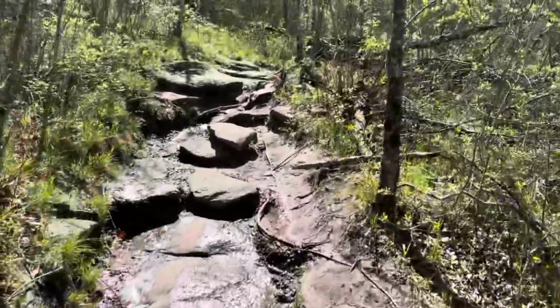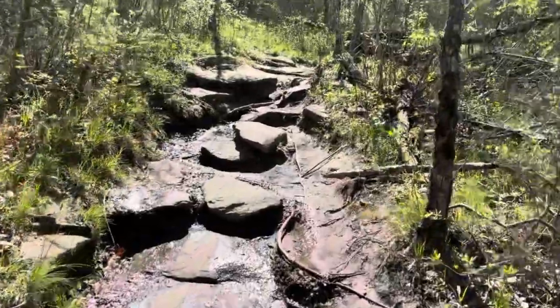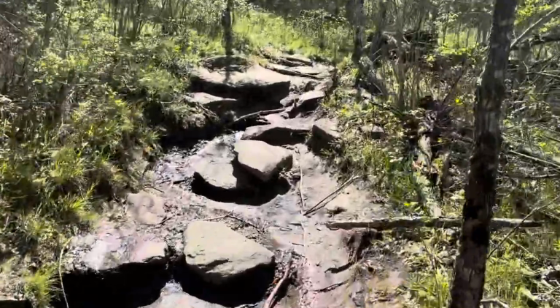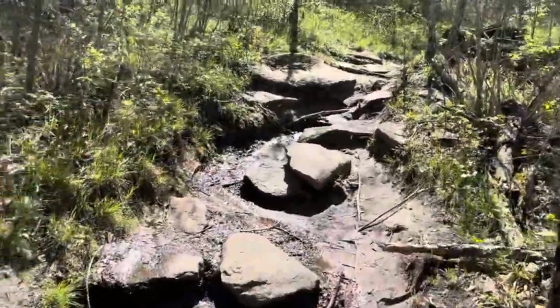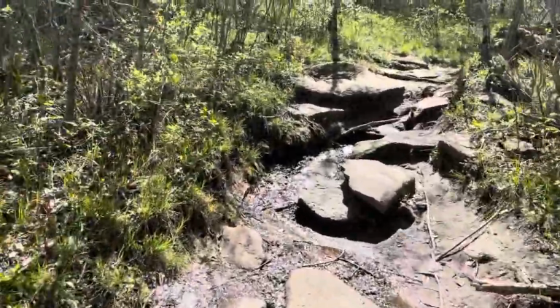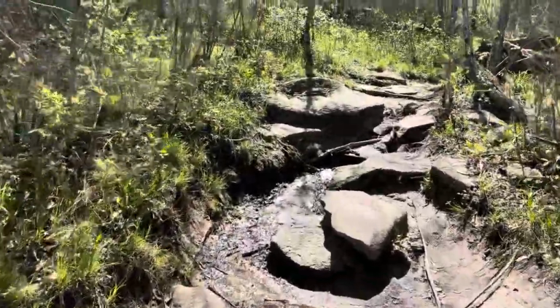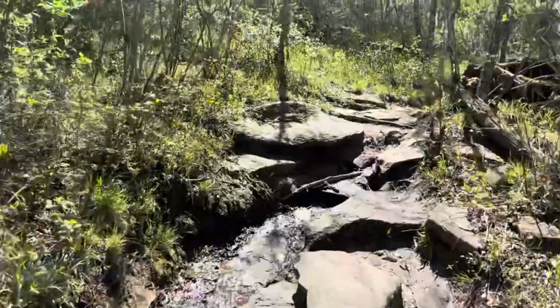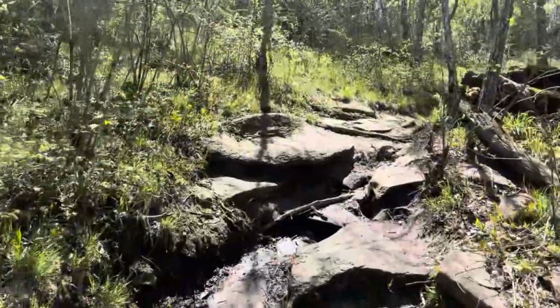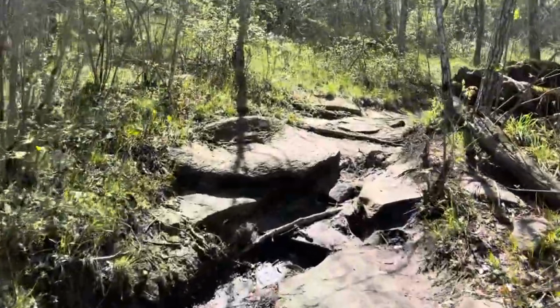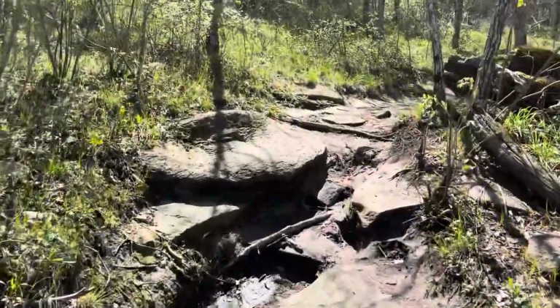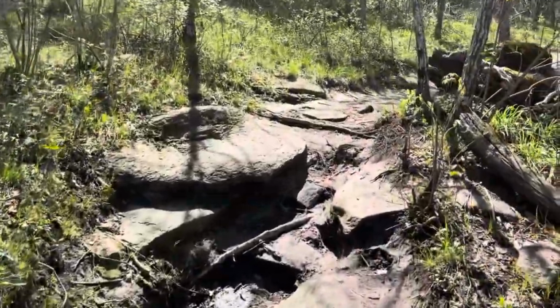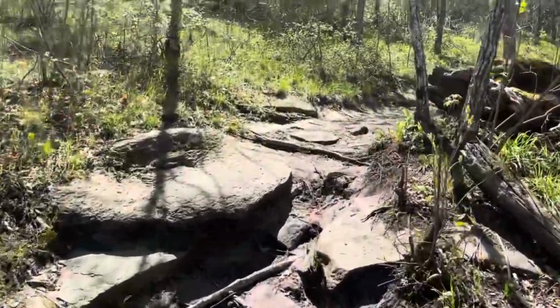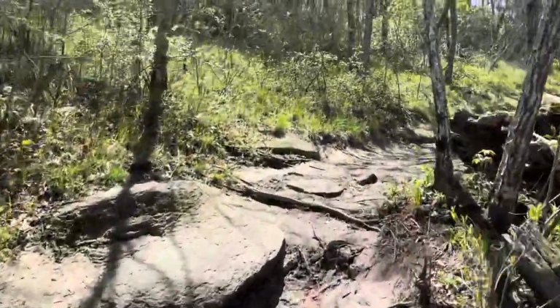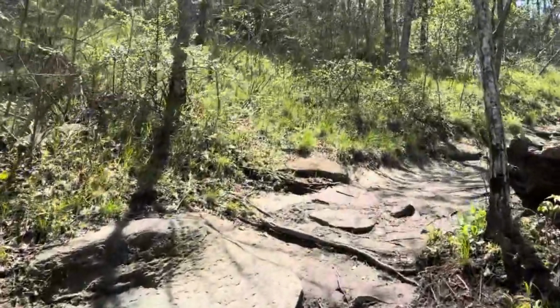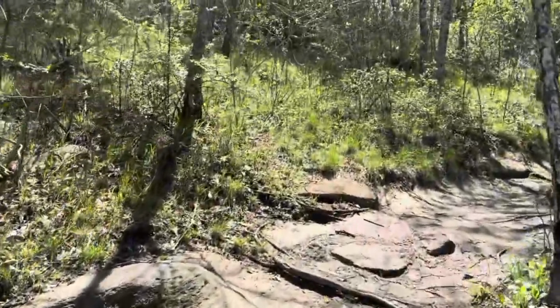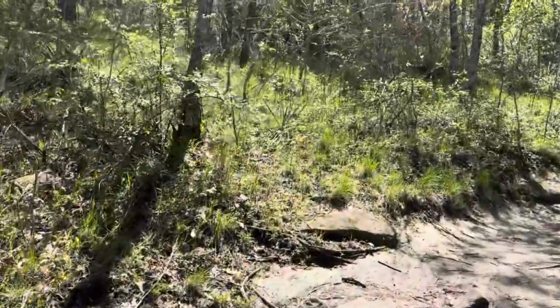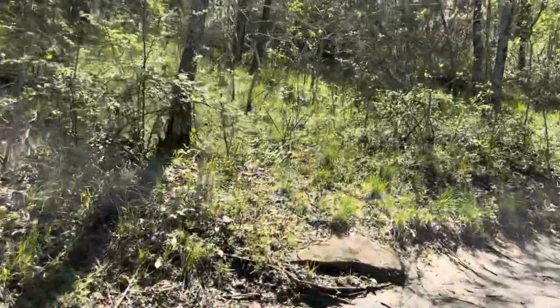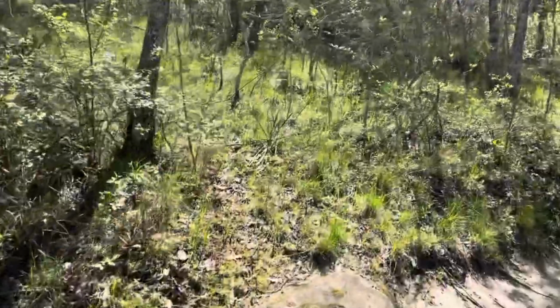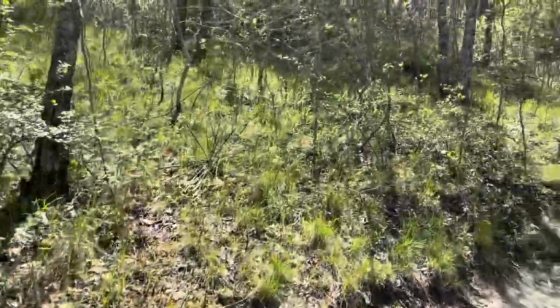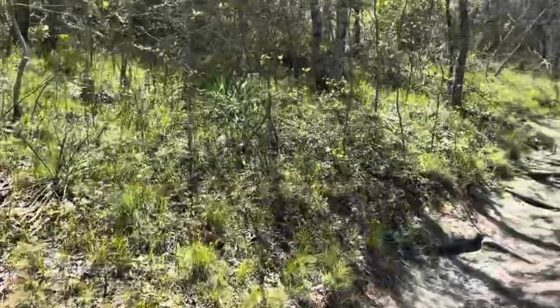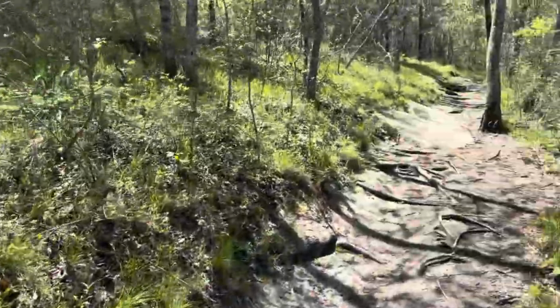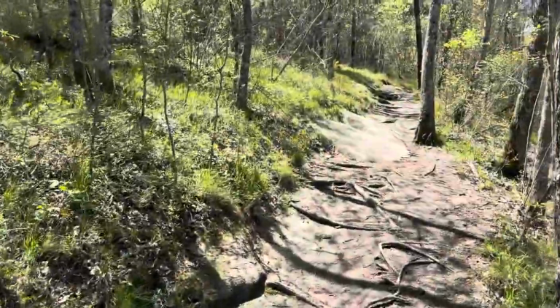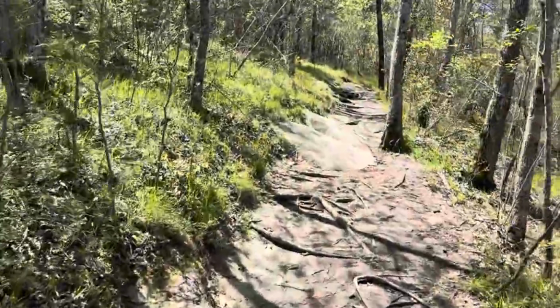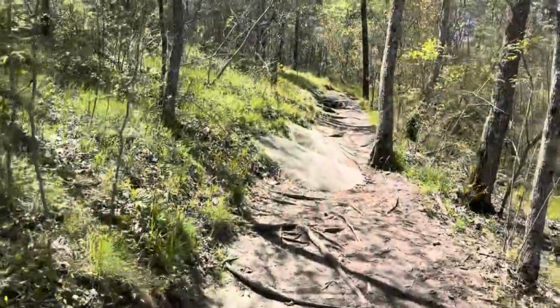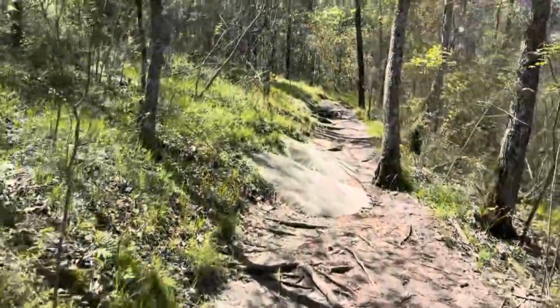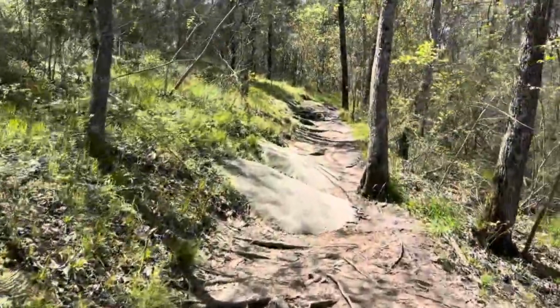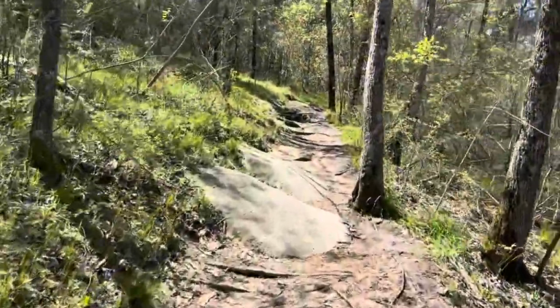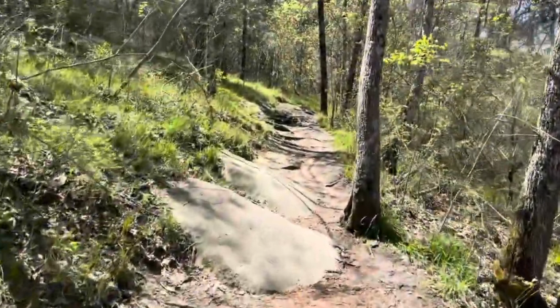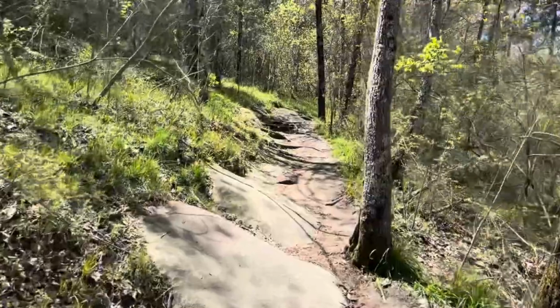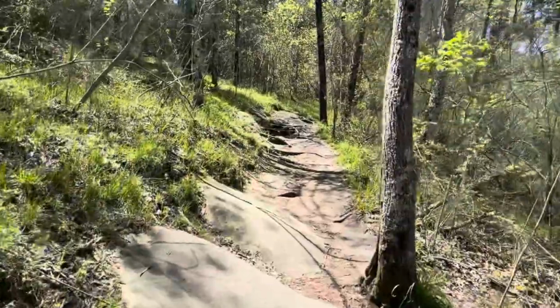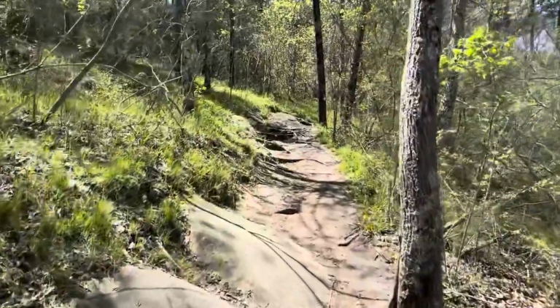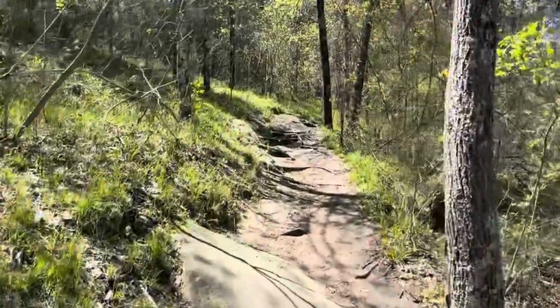If you're a trail runner, this is a blast running. Uphill — tiring. Downhill — sketchy. But like I said before, moderate hike.